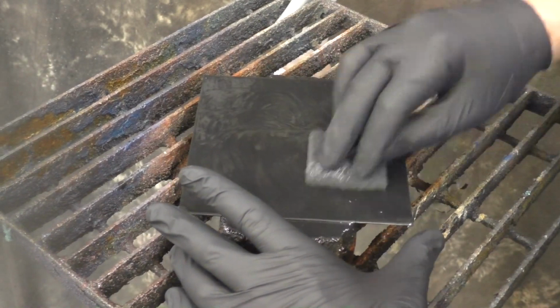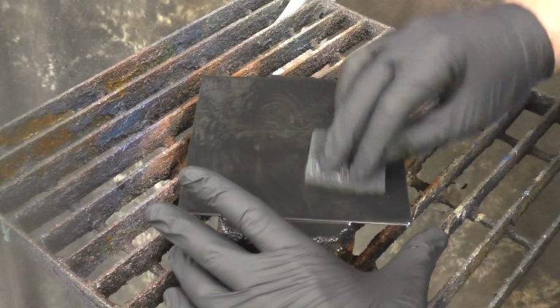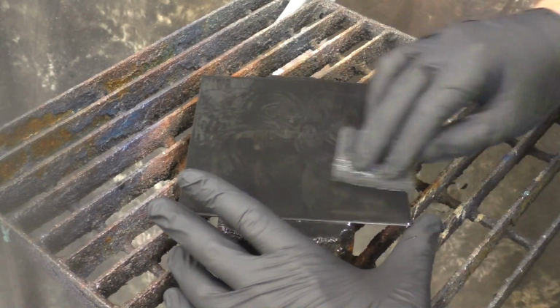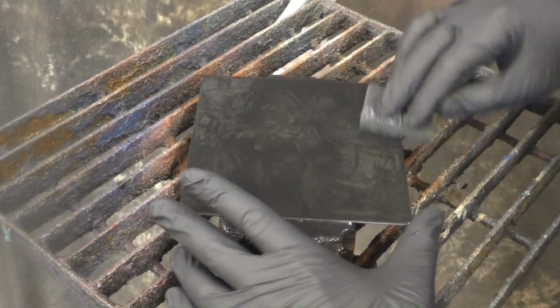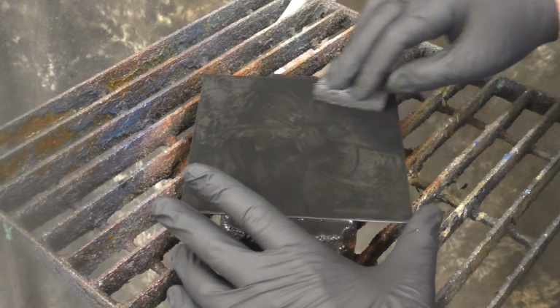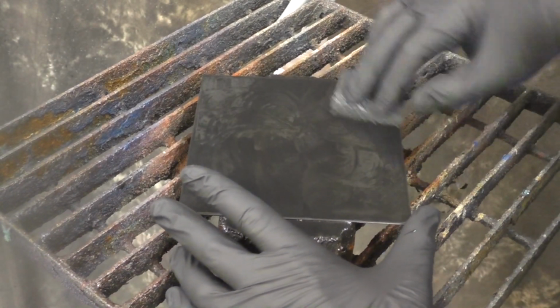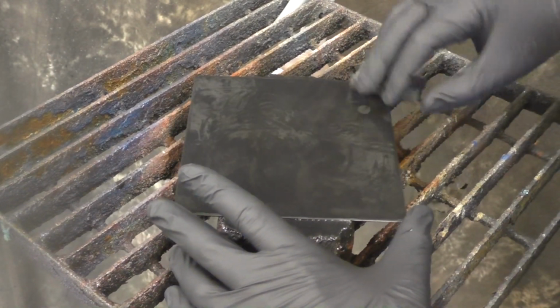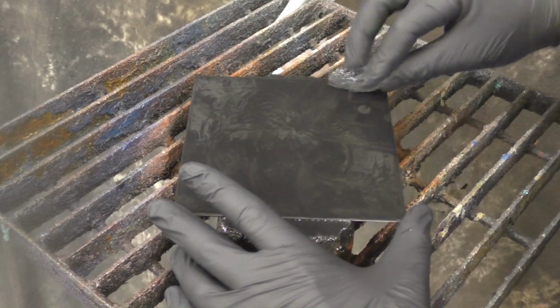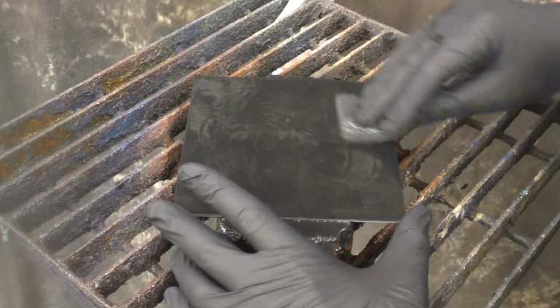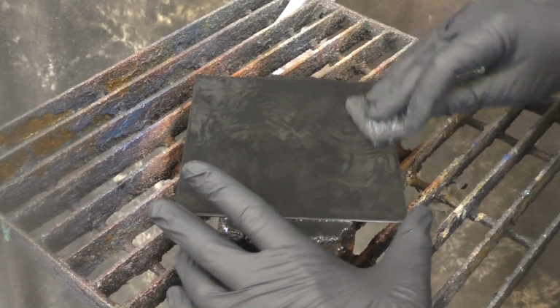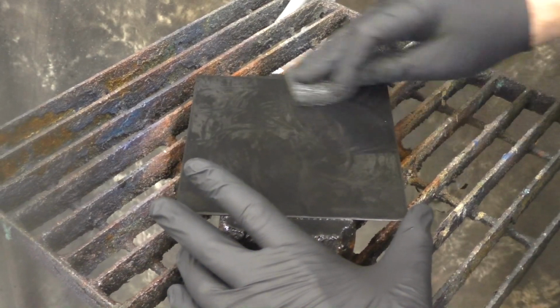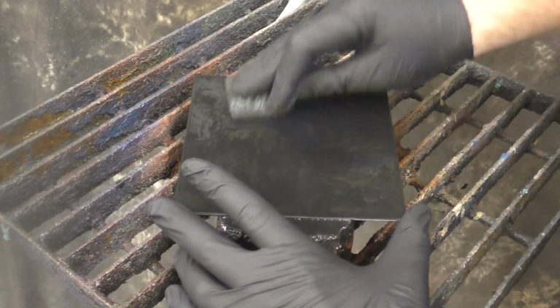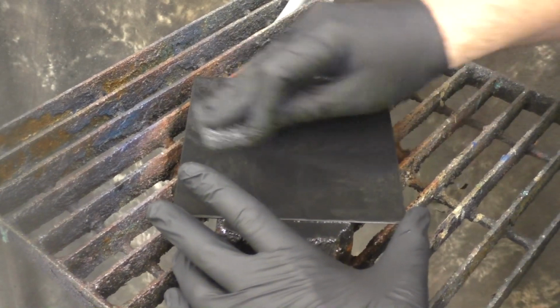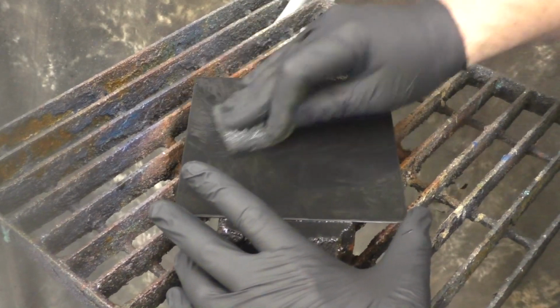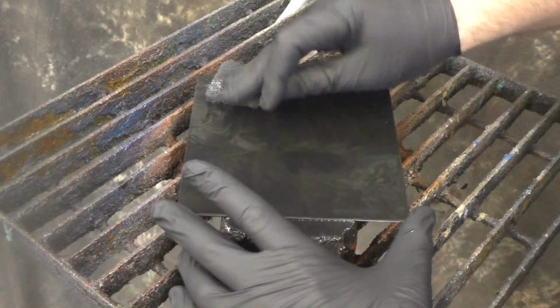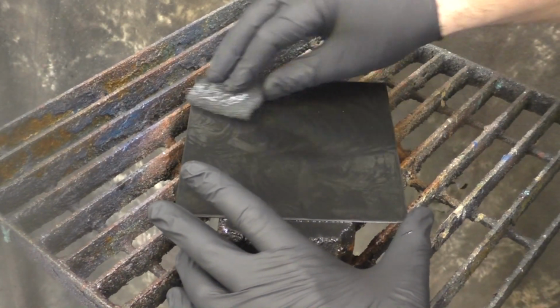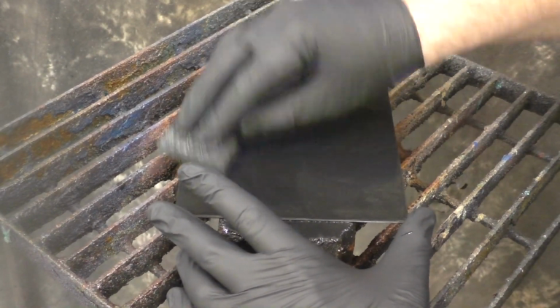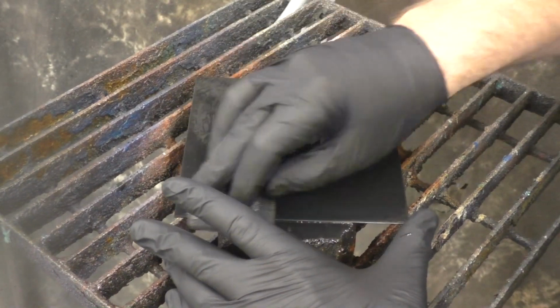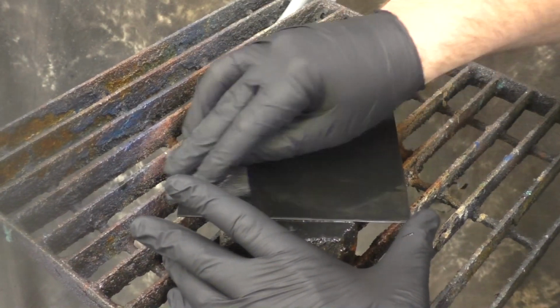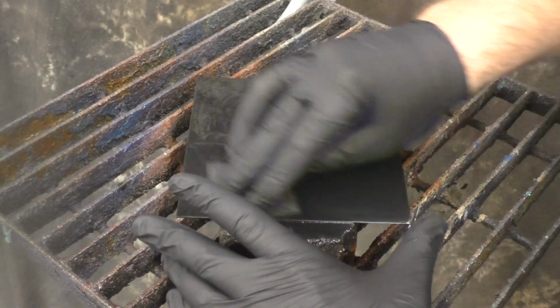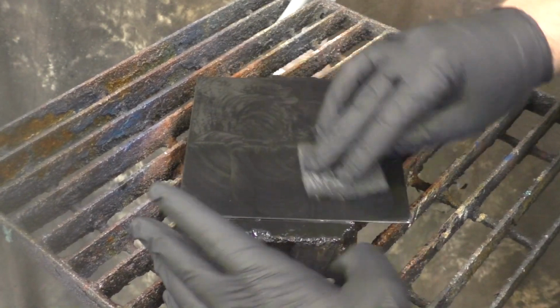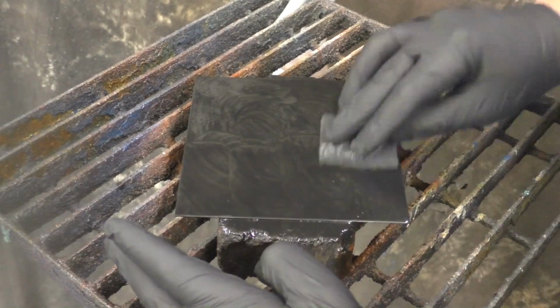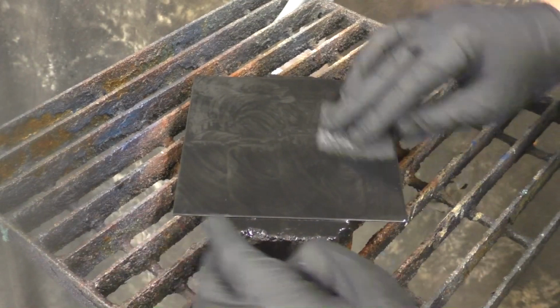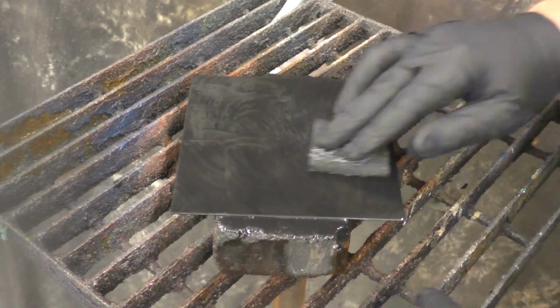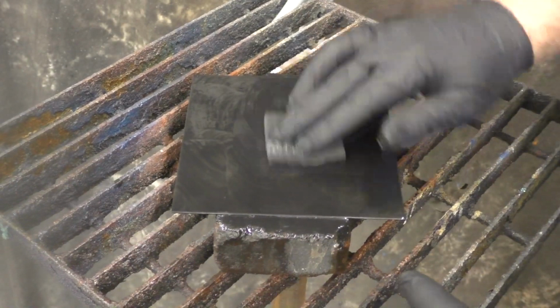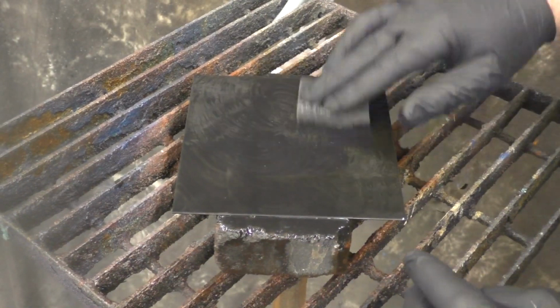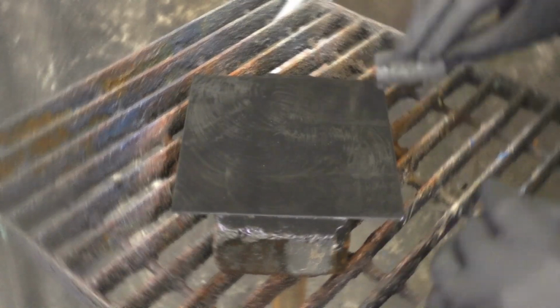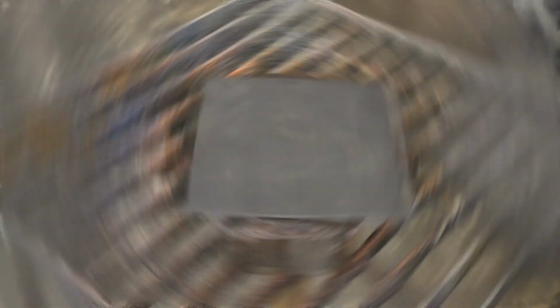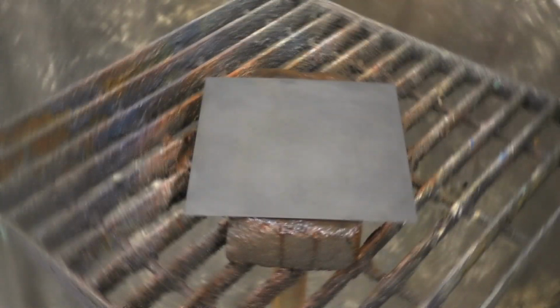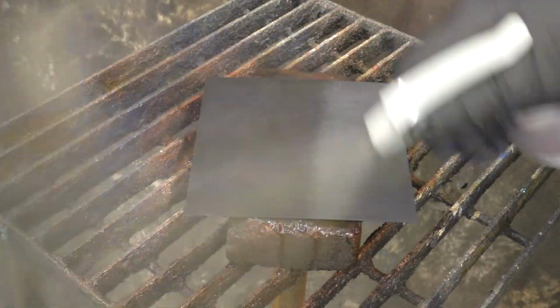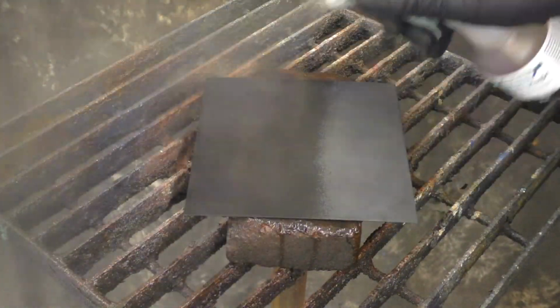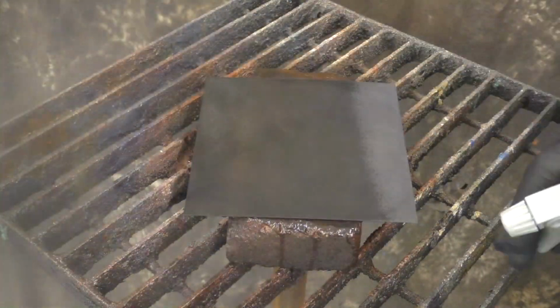You can see it kind of gets away from me every once in a while, but once we rinse and dry it, you're going to see all the burnish marks — just like with the linear fashion, but this time in a circular pattern.